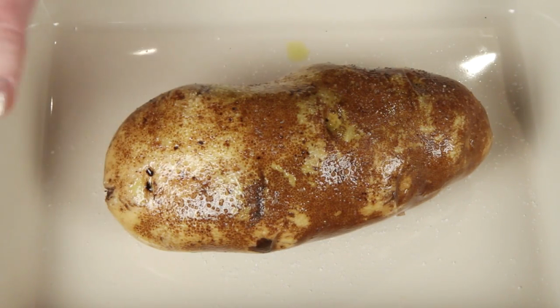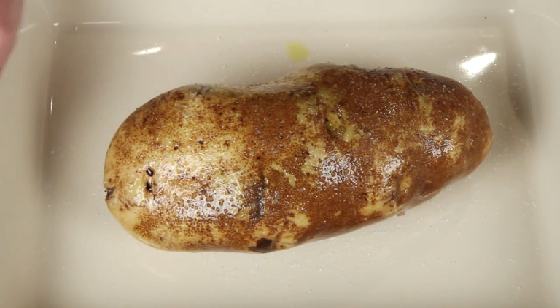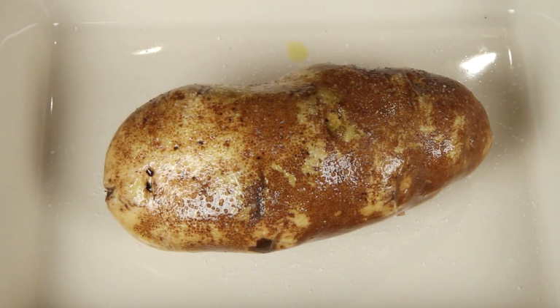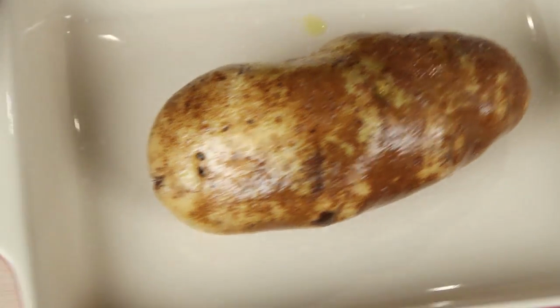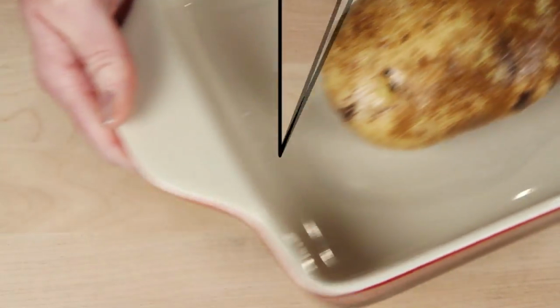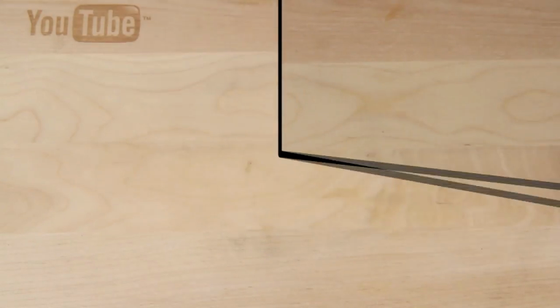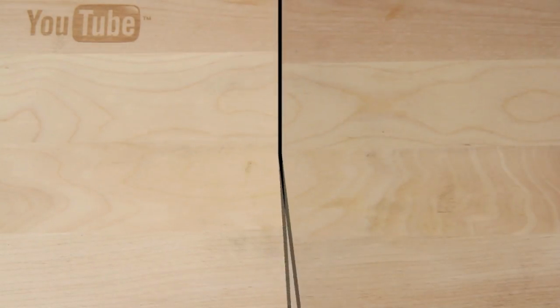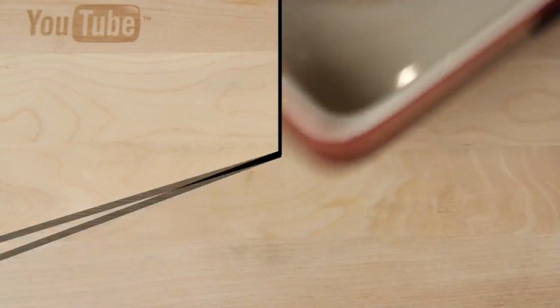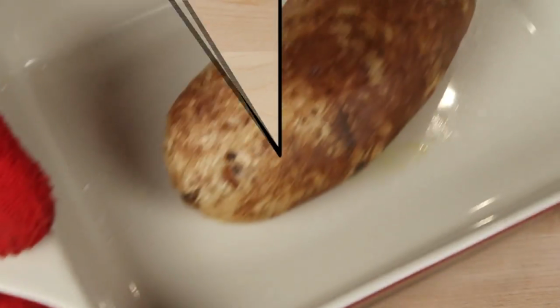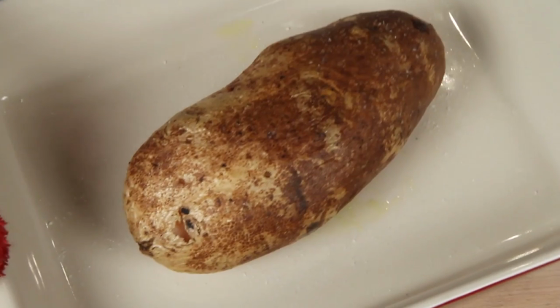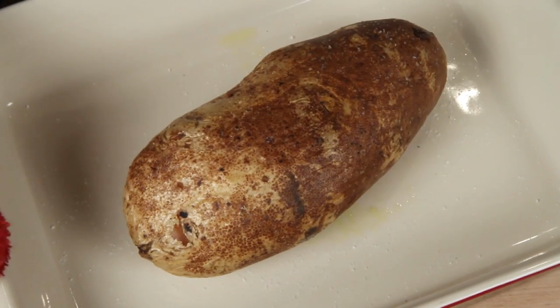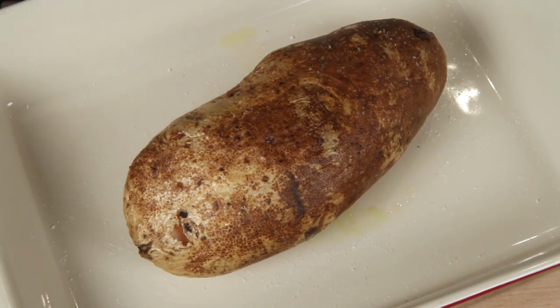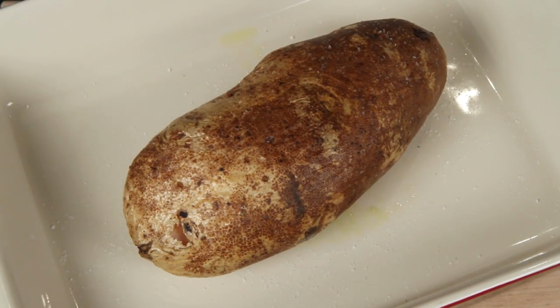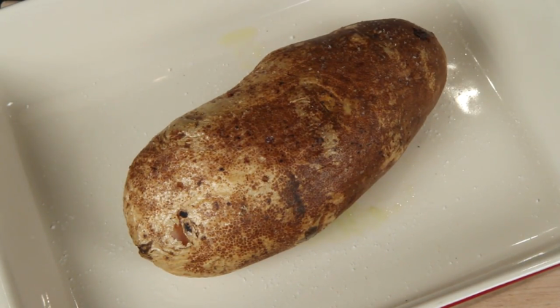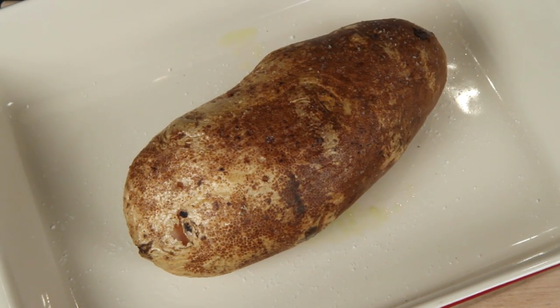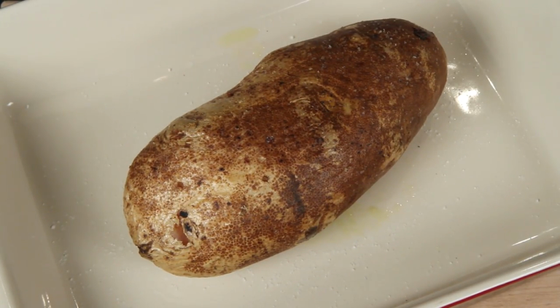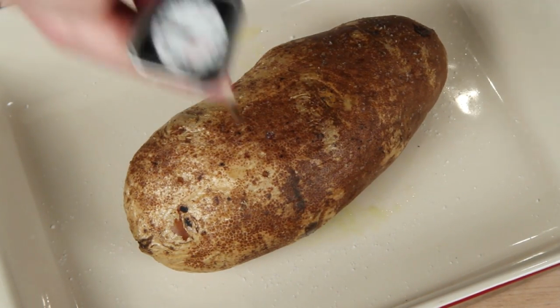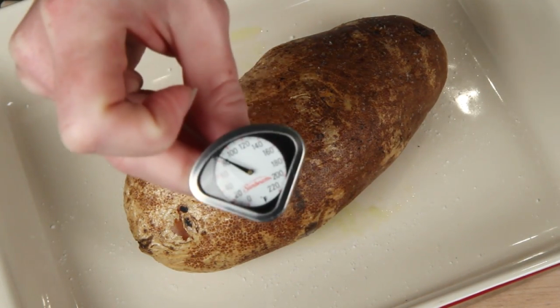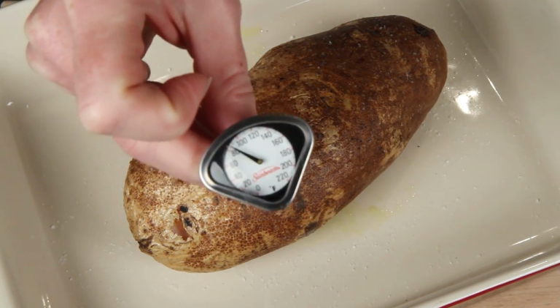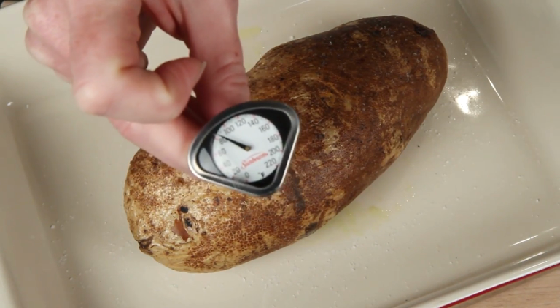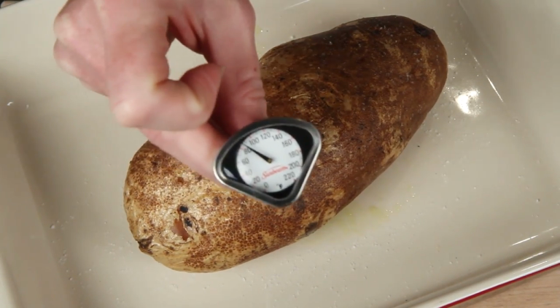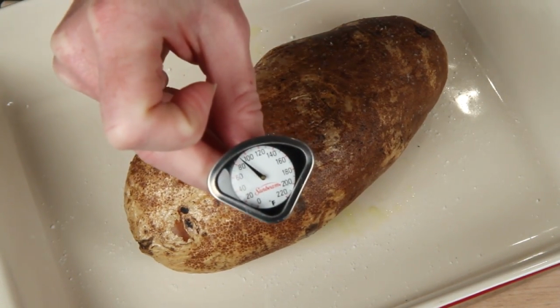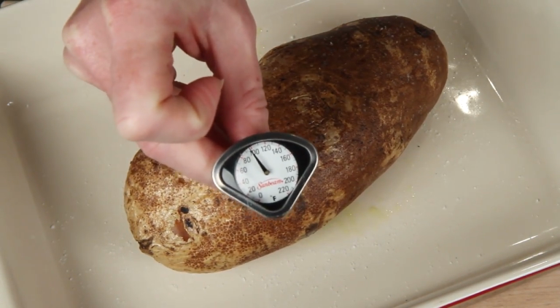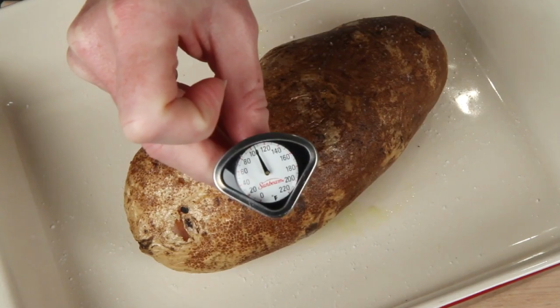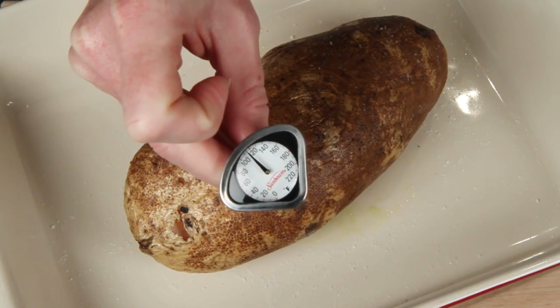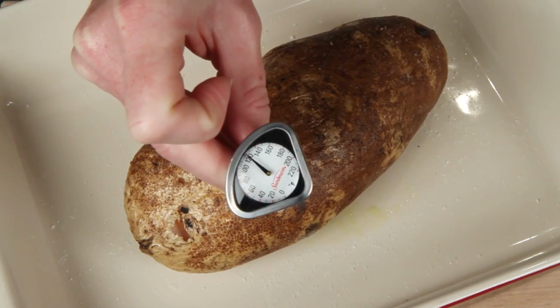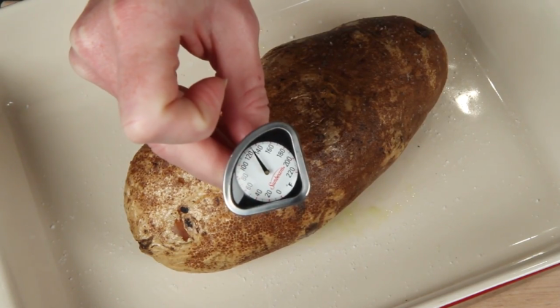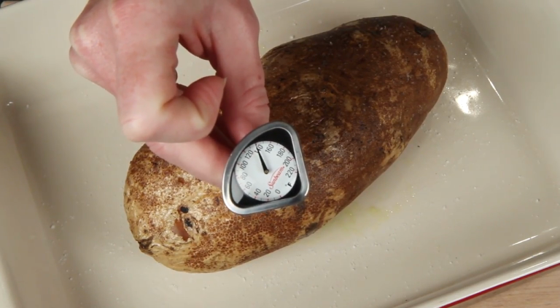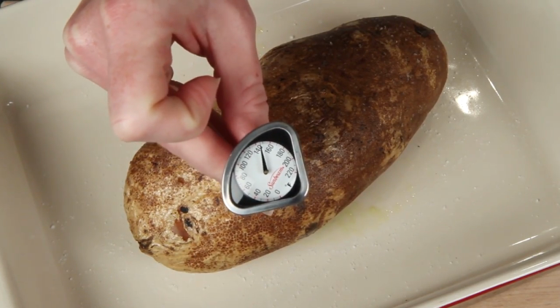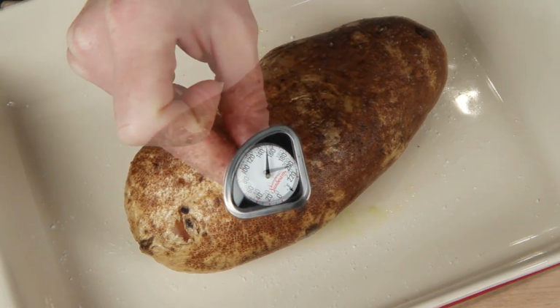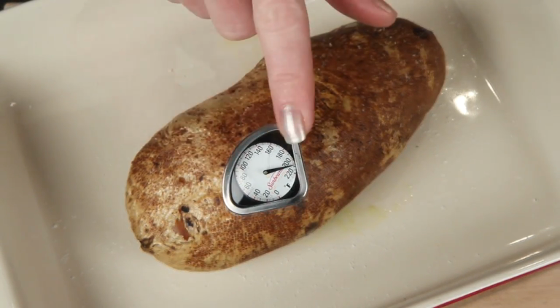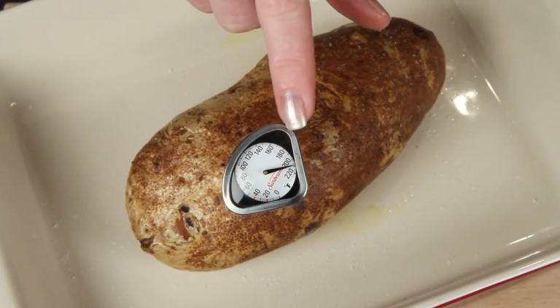It's going to take a little bit longer than a regular-sized potato because it's such a monster. When it's done, you'll know it's perfect on the inside if its internal temperature is 210 degrees.